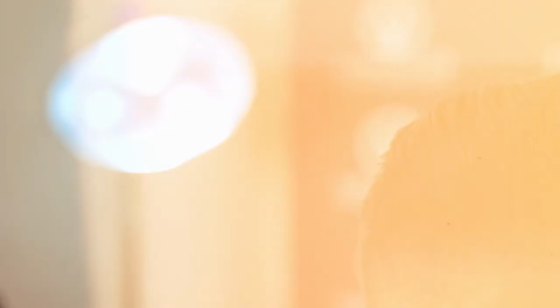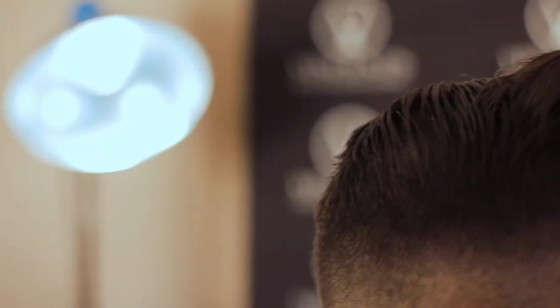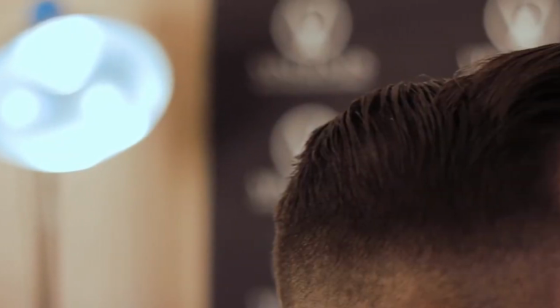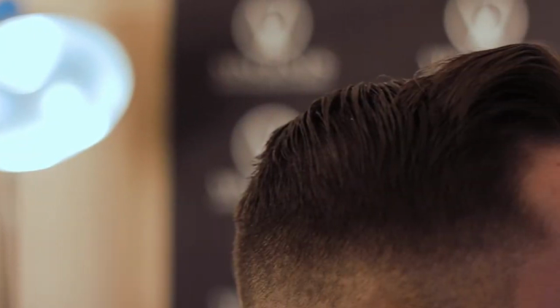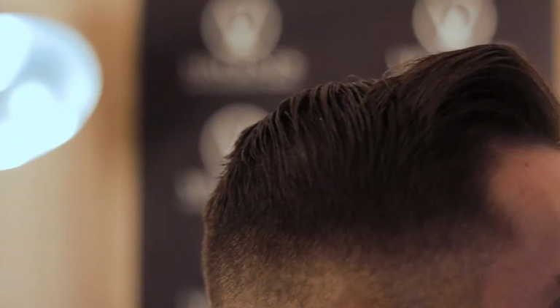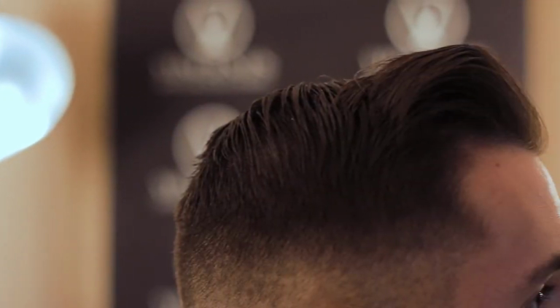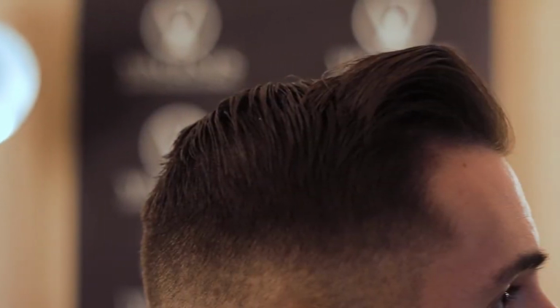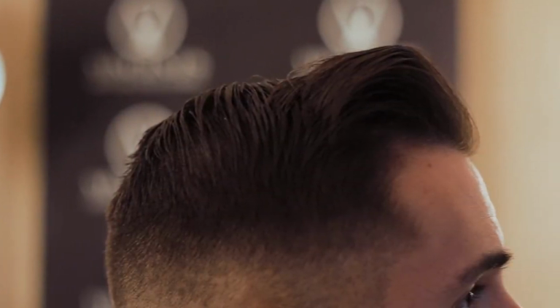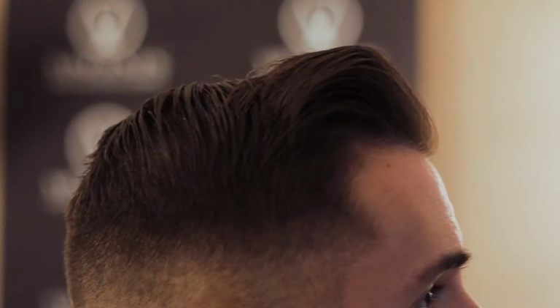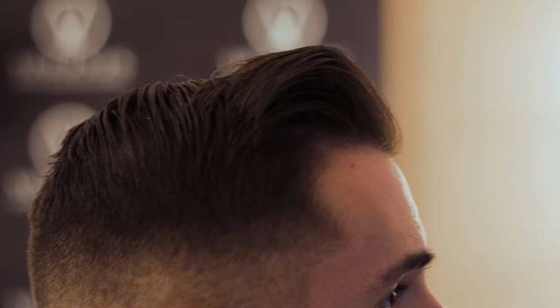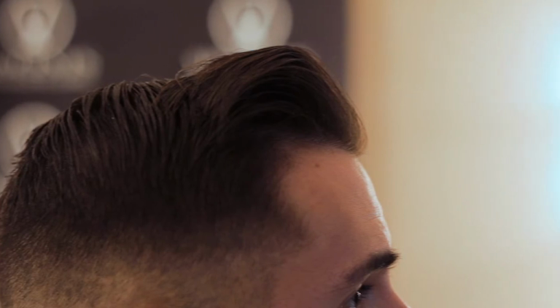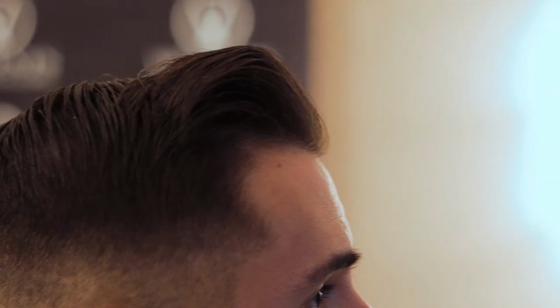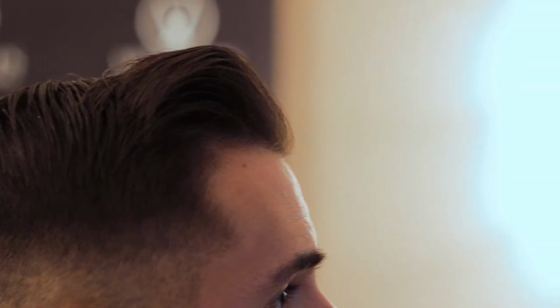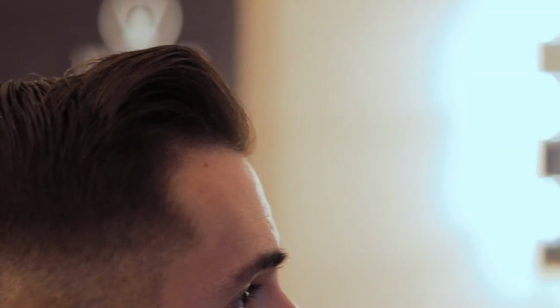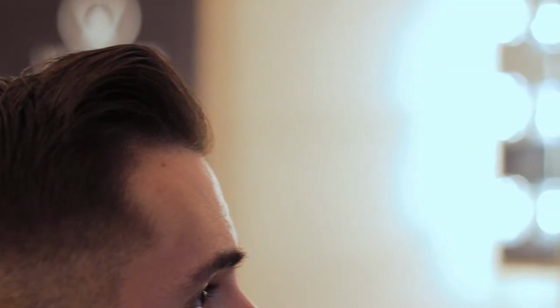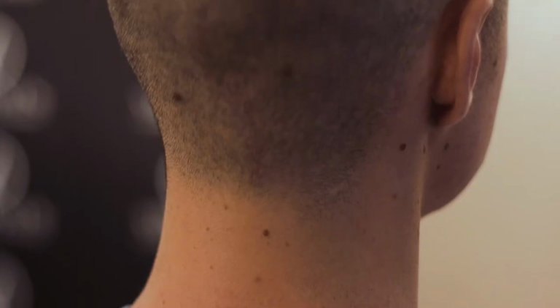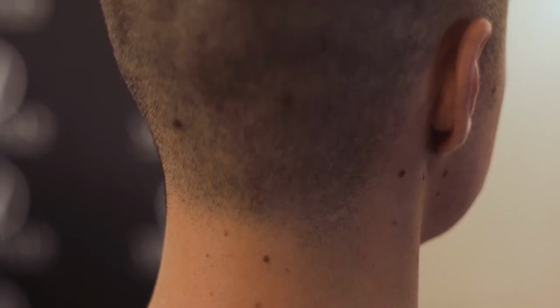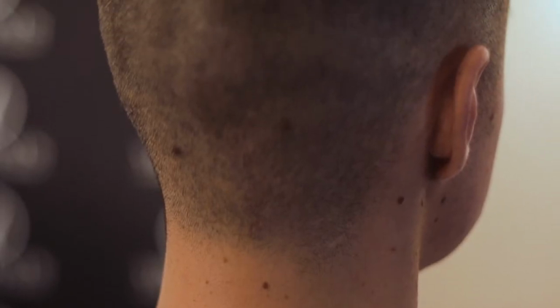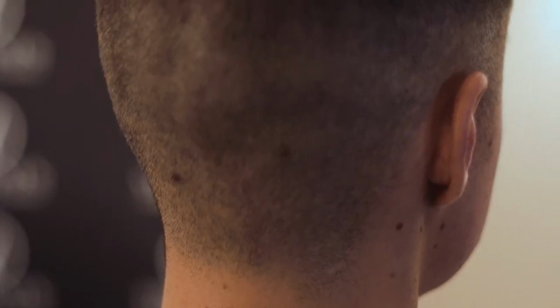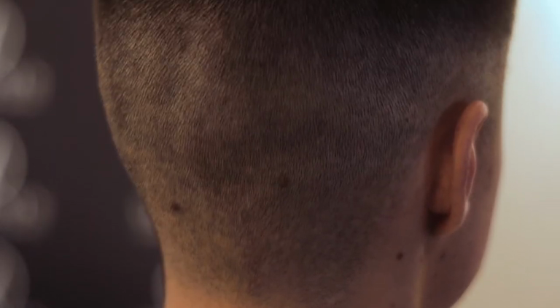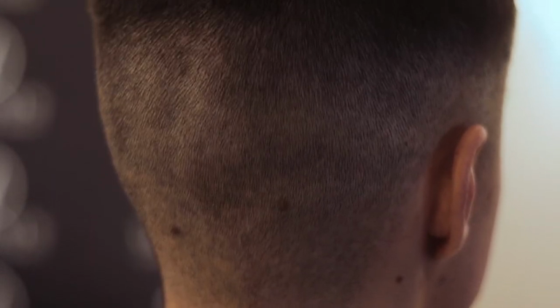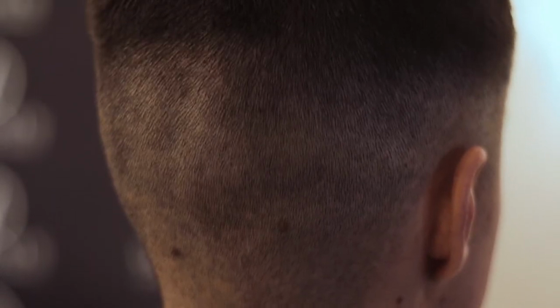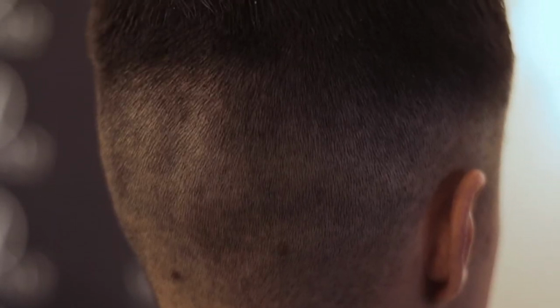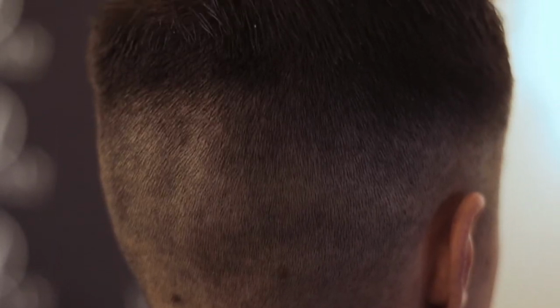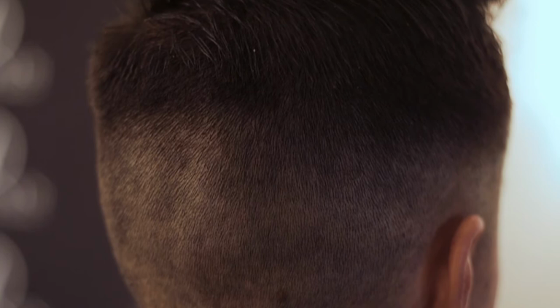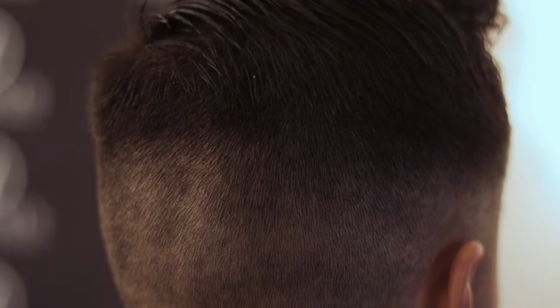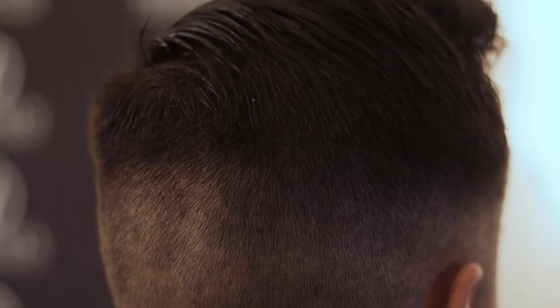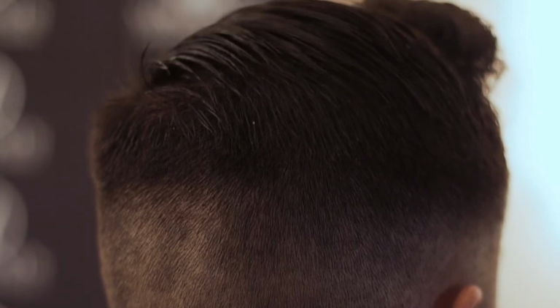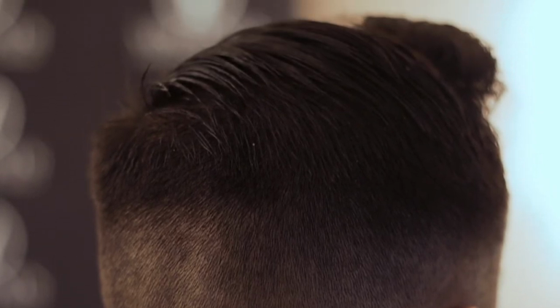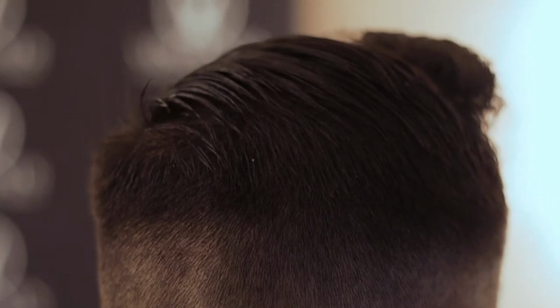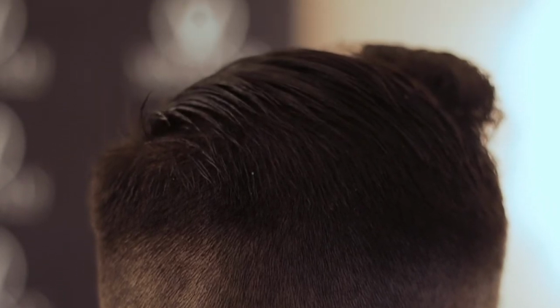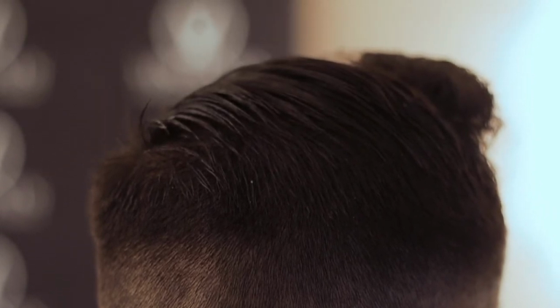And there we have it. Let's take a final look at the sides and back, because this hairstyle is all about the taper of the sides and back of your head. Now I'm going to show you exactly how I style it a week after getting my haircut.